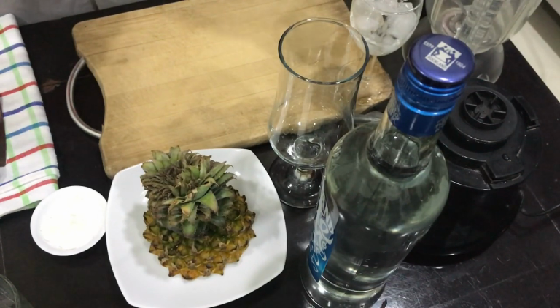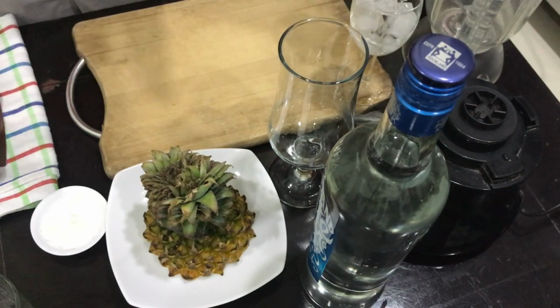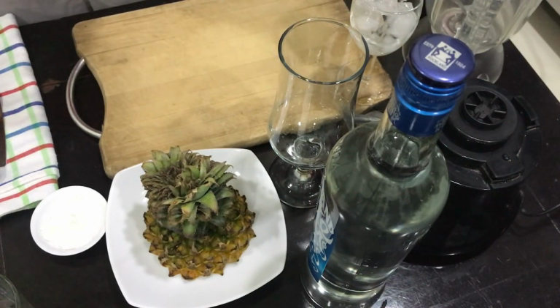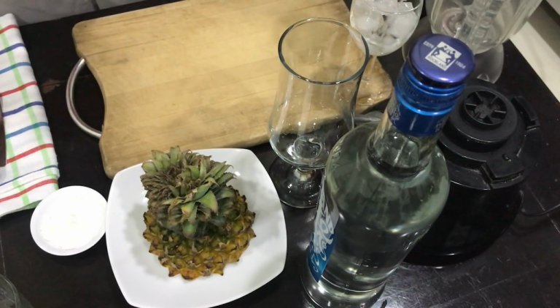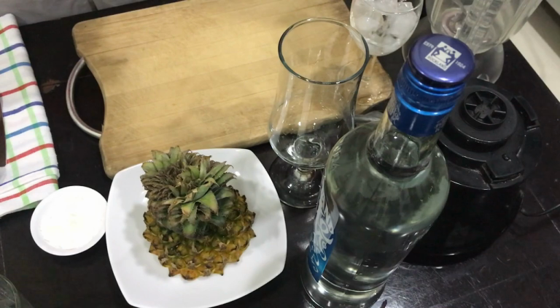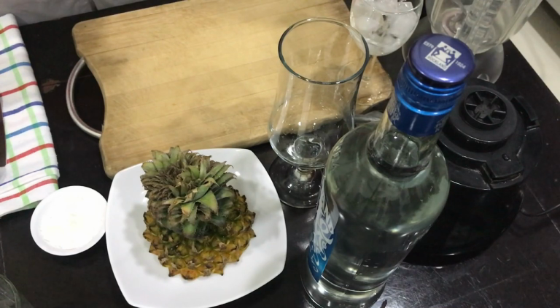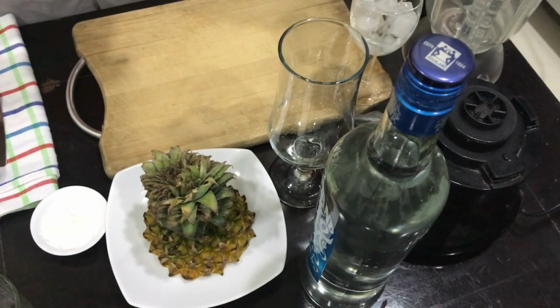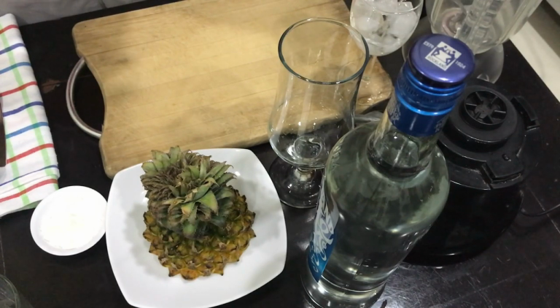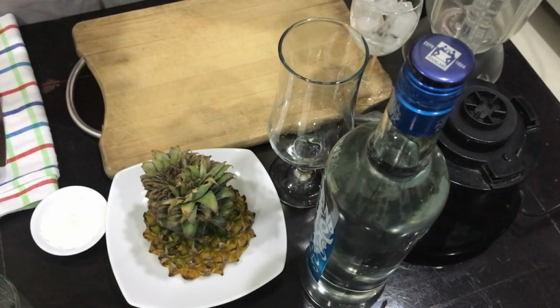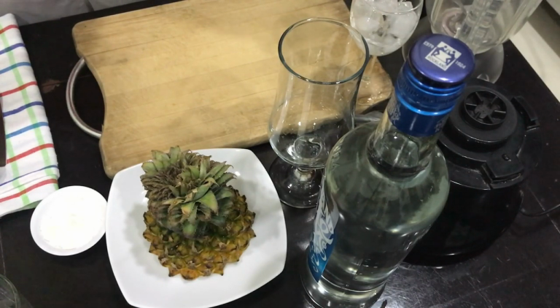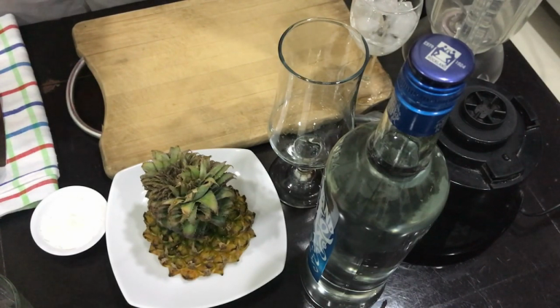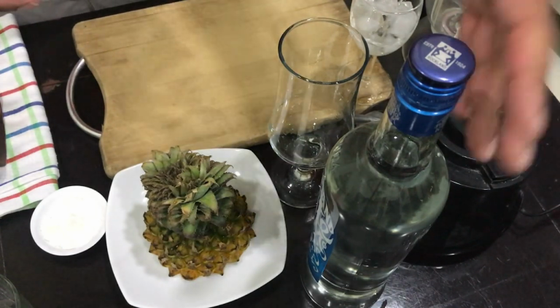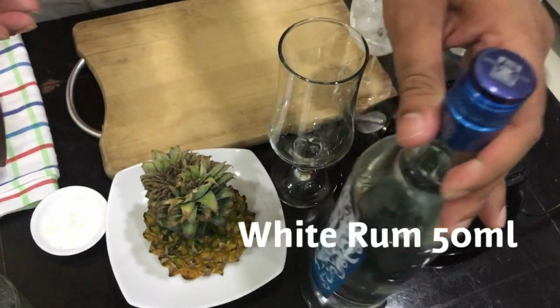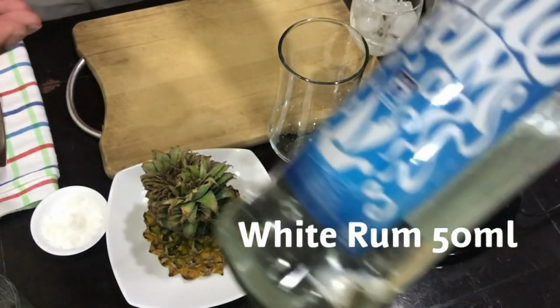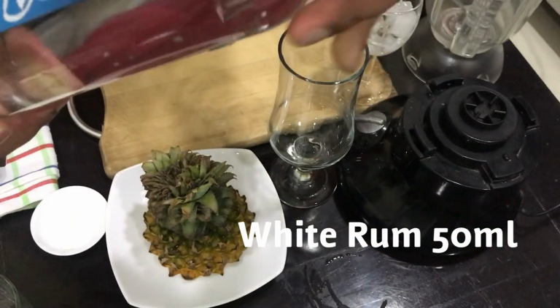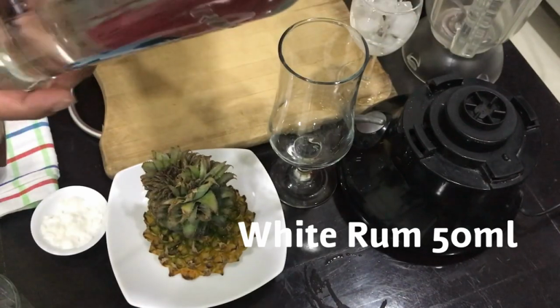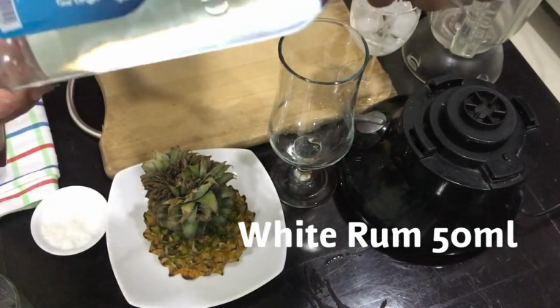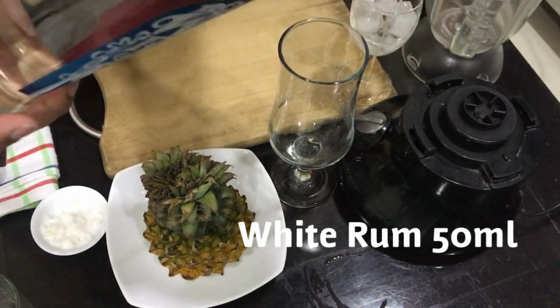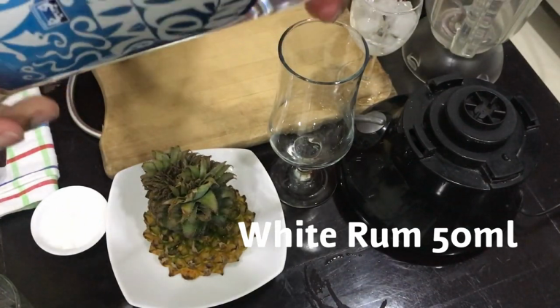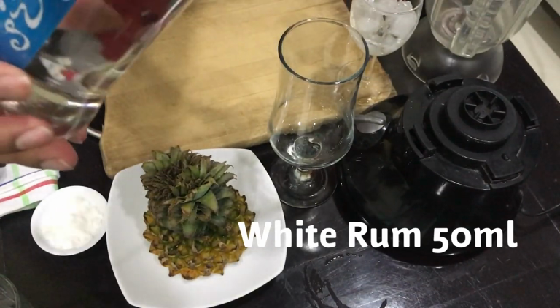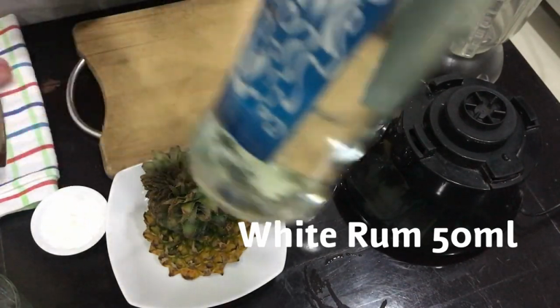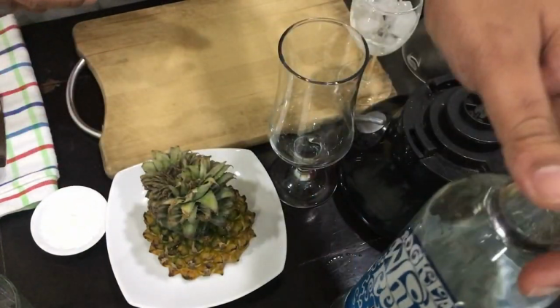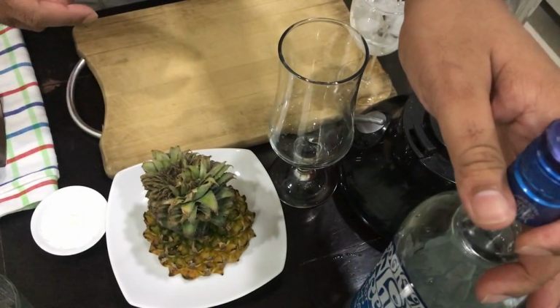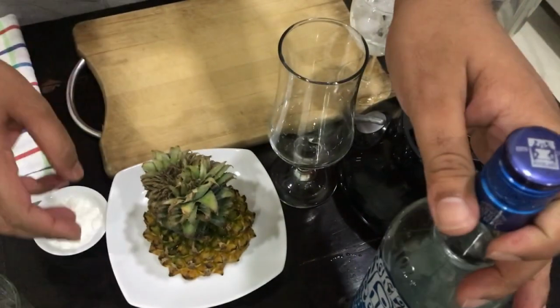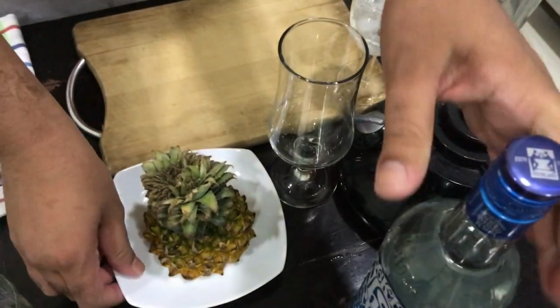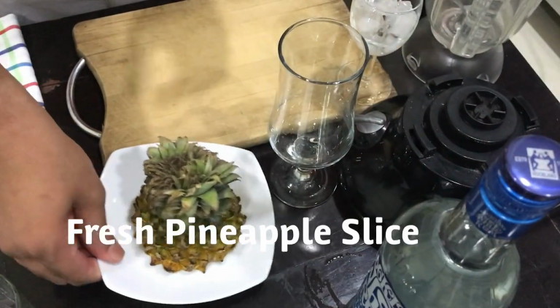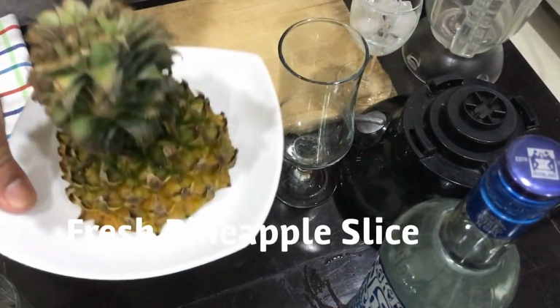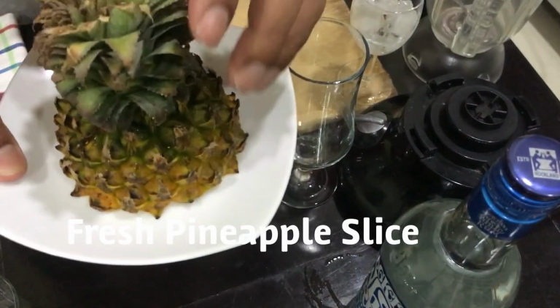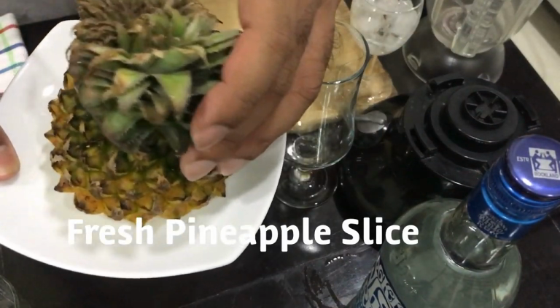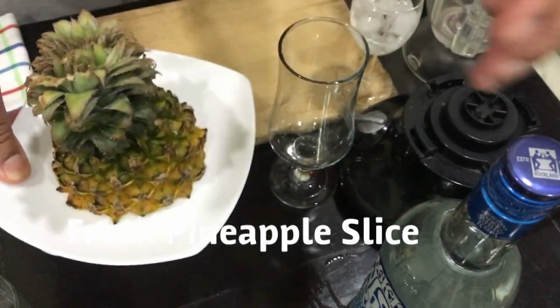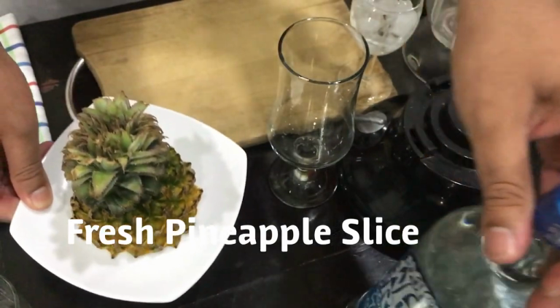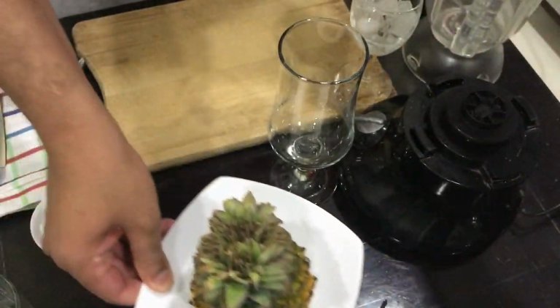For most ingredients, we will be using cocktail white rum, 1 ml, fresh pineapple. We can use the market or the polak.